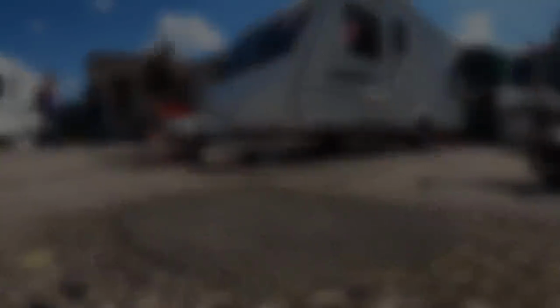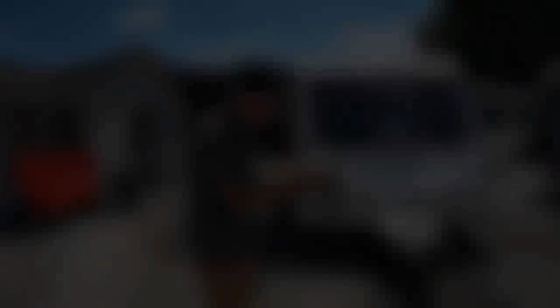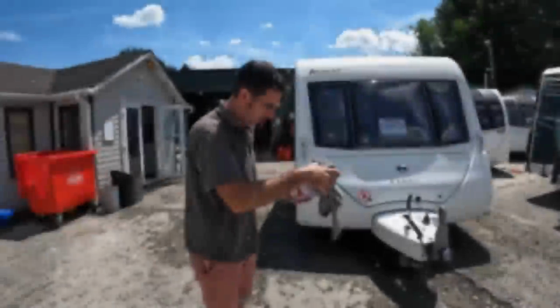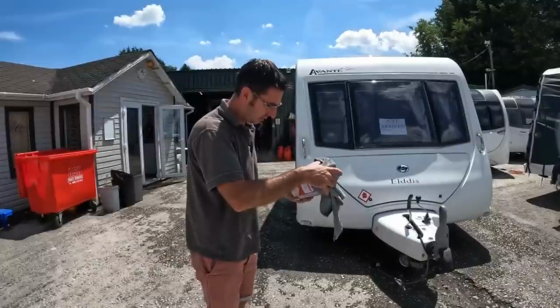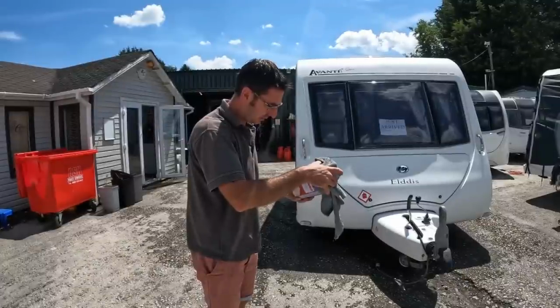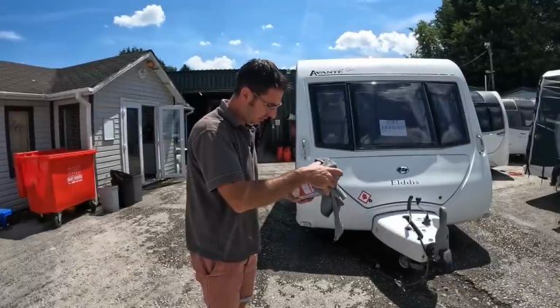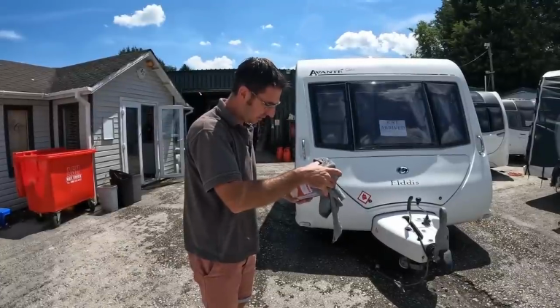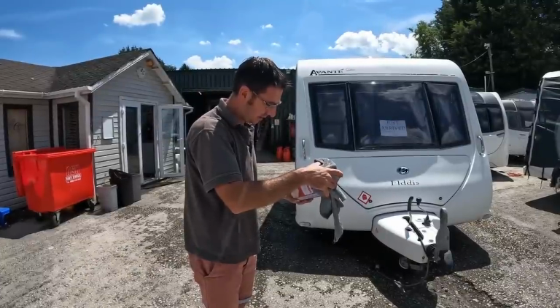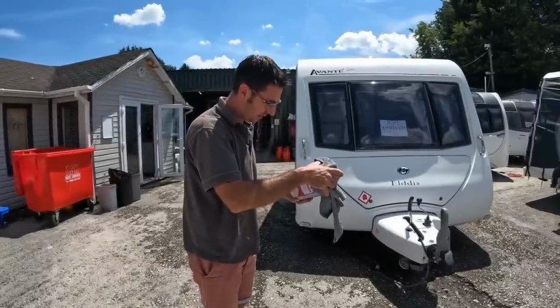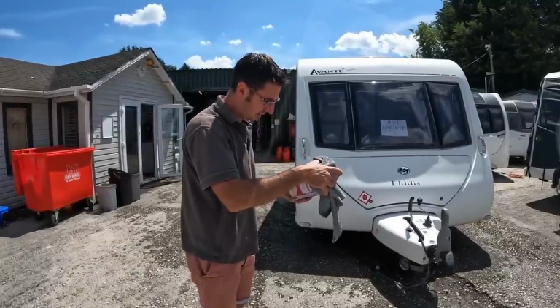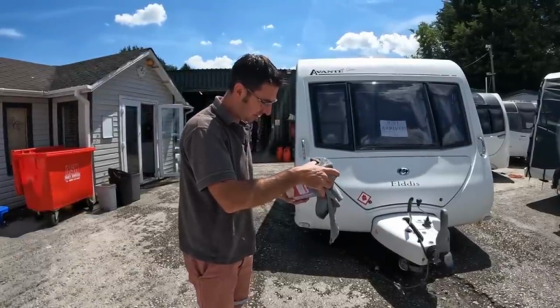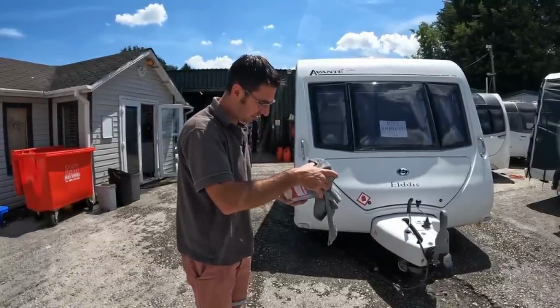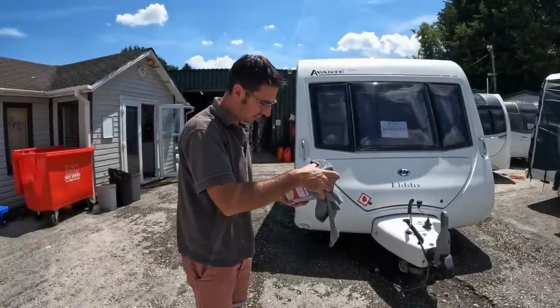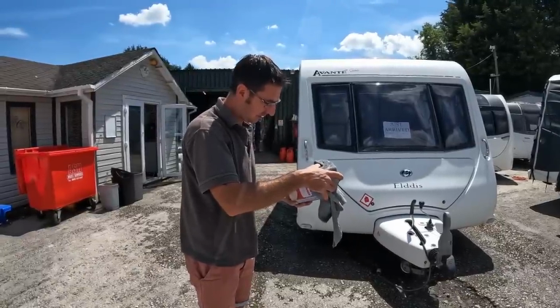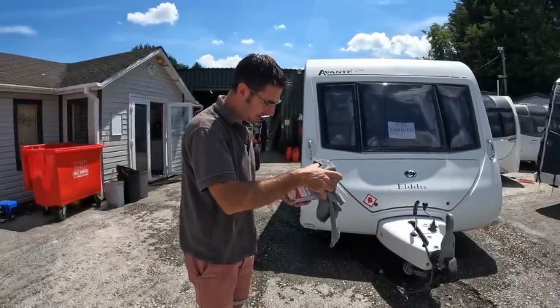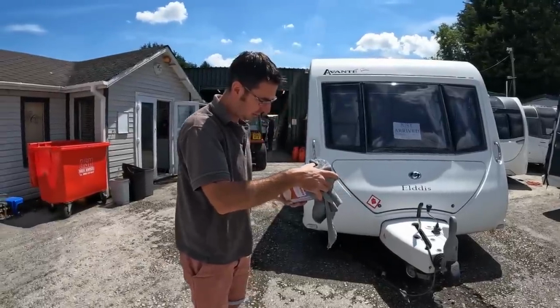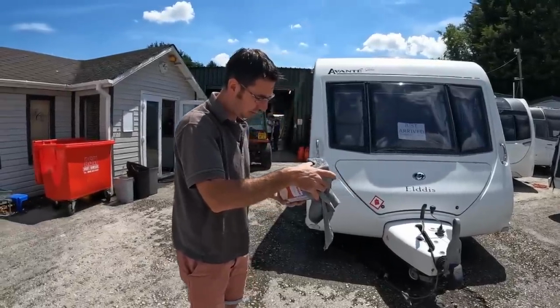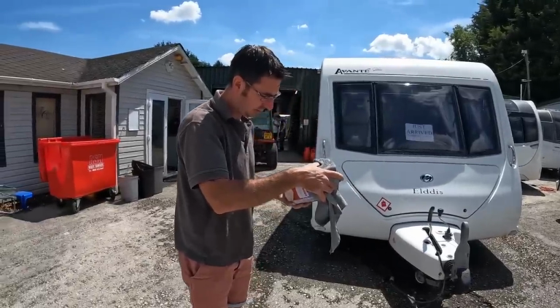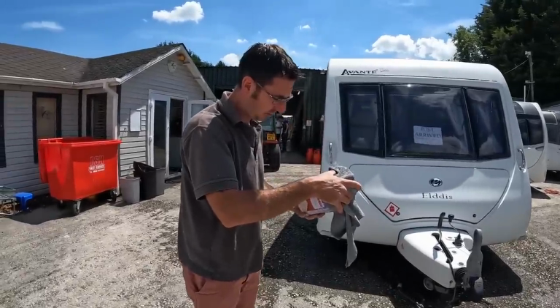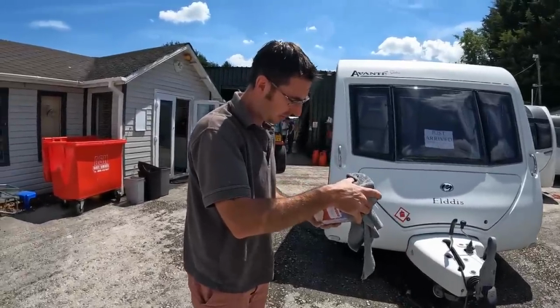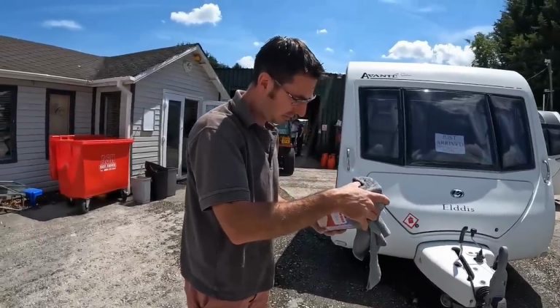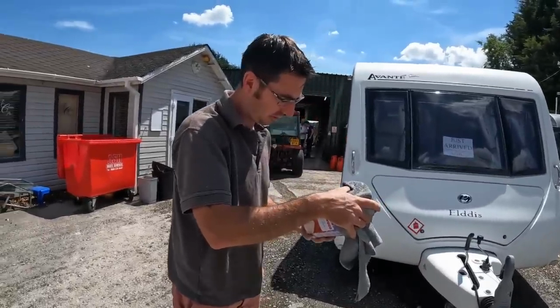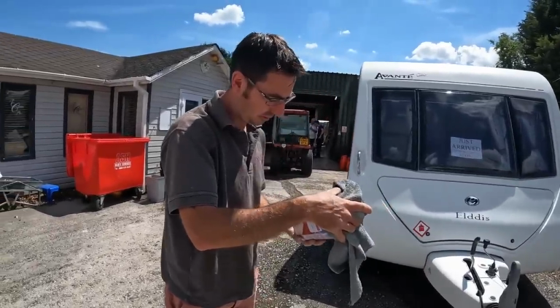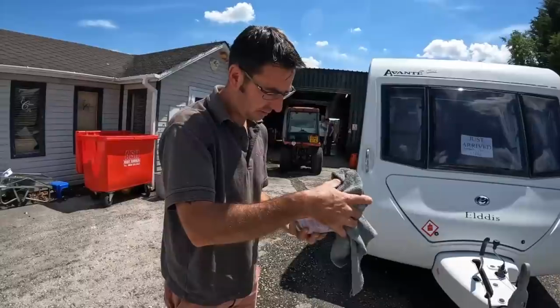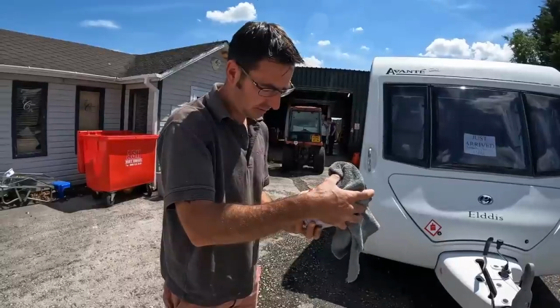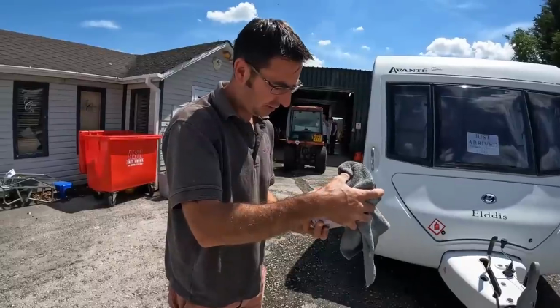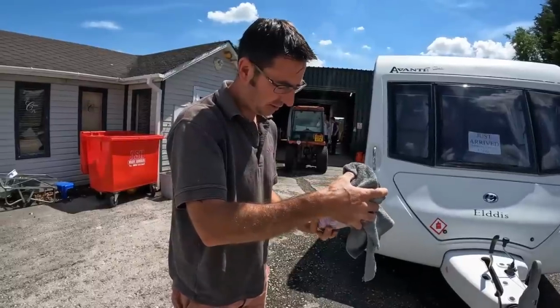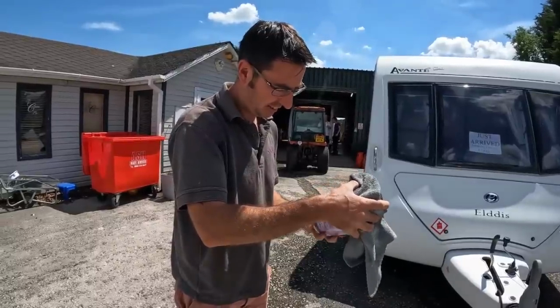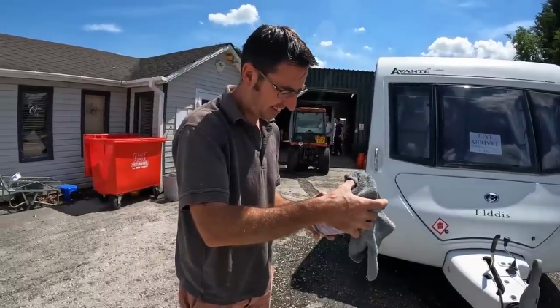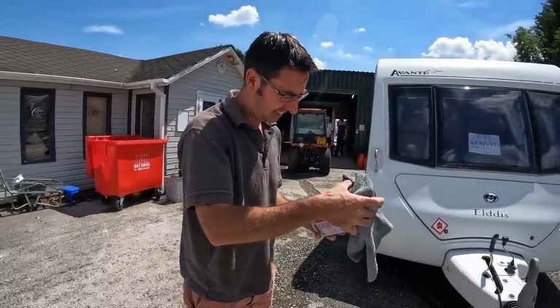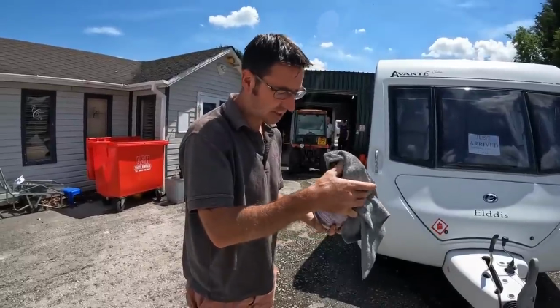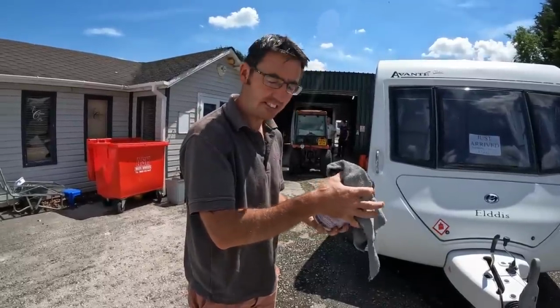What's that magic potion? Is this your secret weapon? This is my secret weapon. Are we allowed to know what it is, or is it top secret? Top secret.